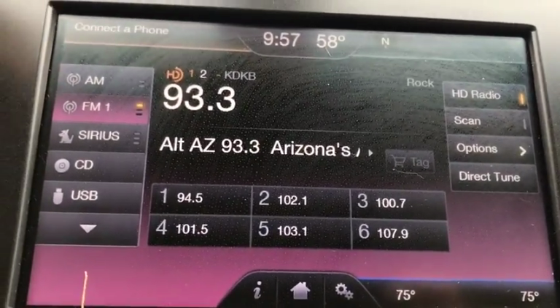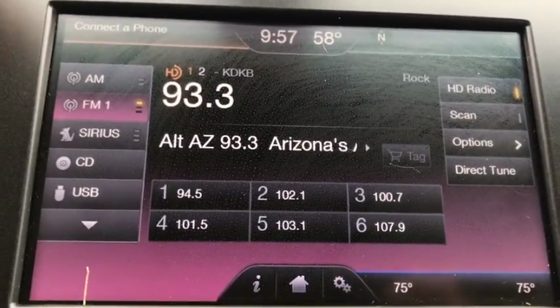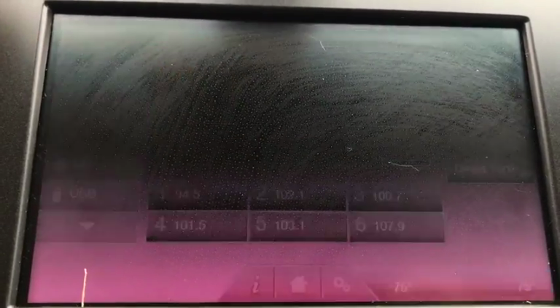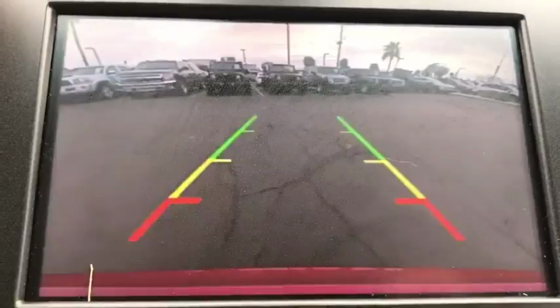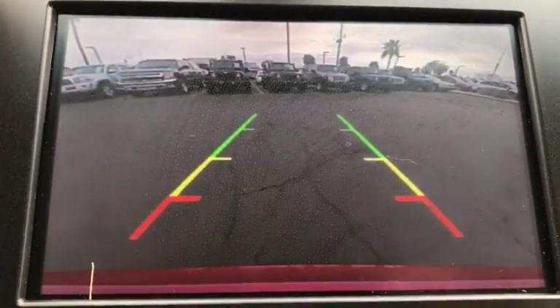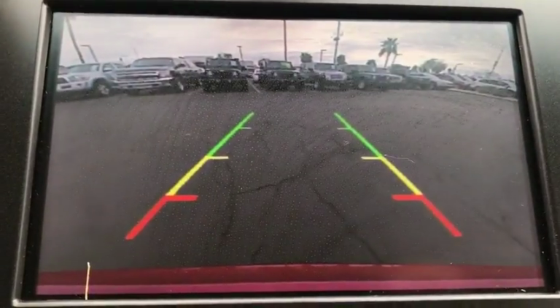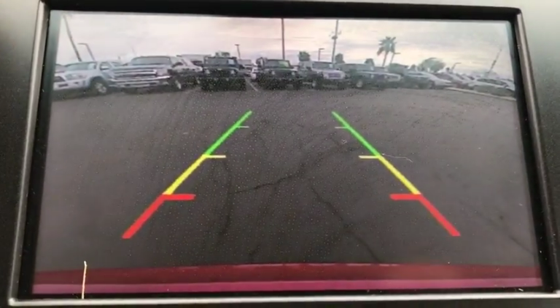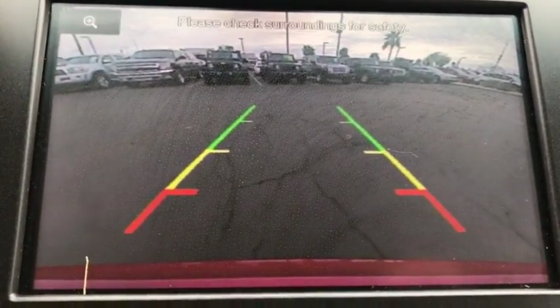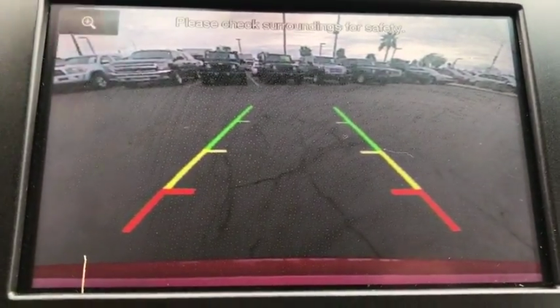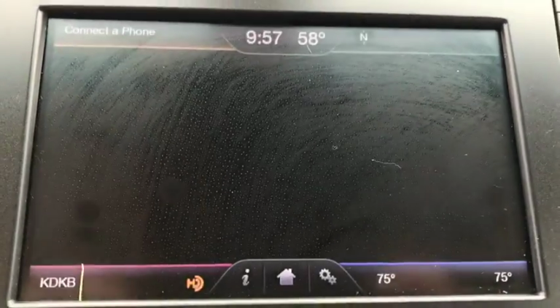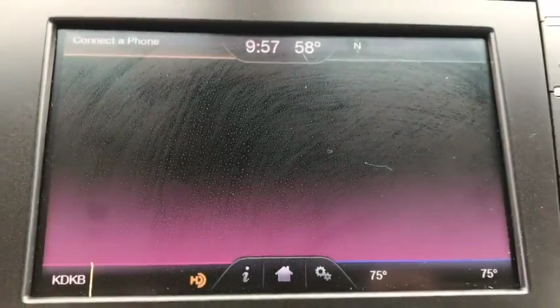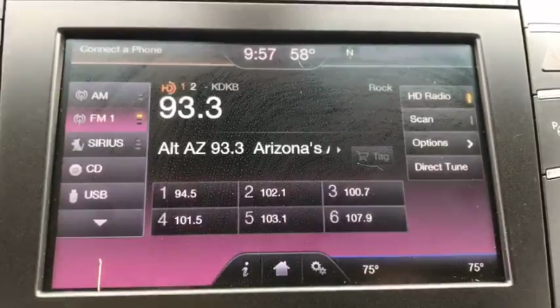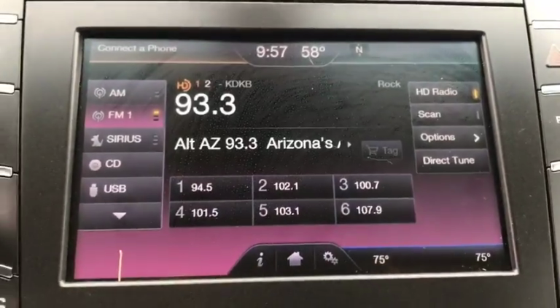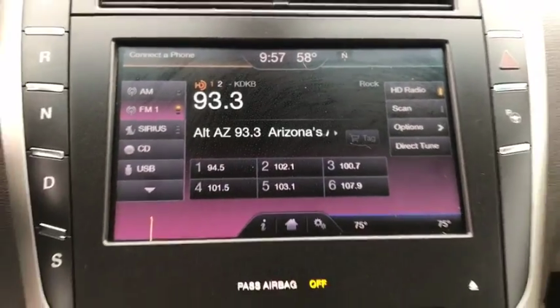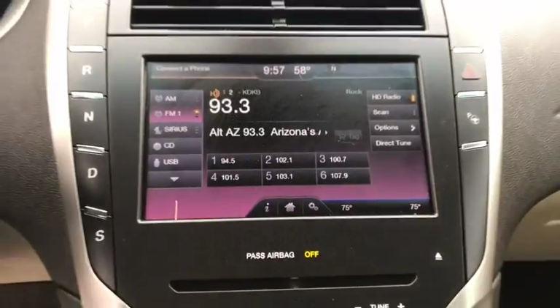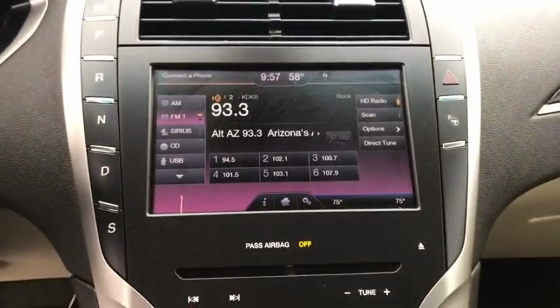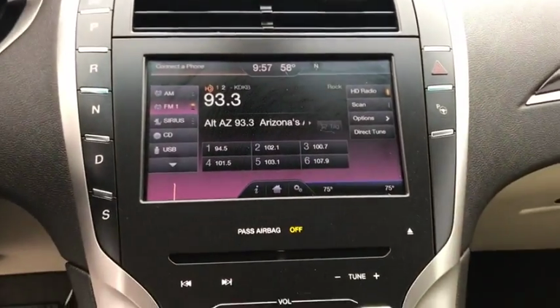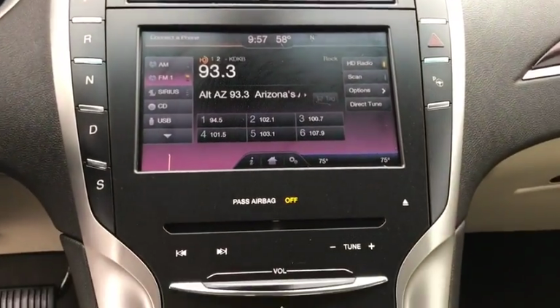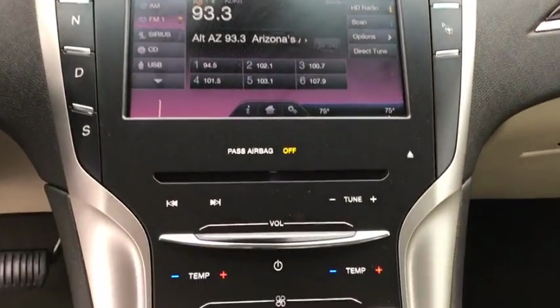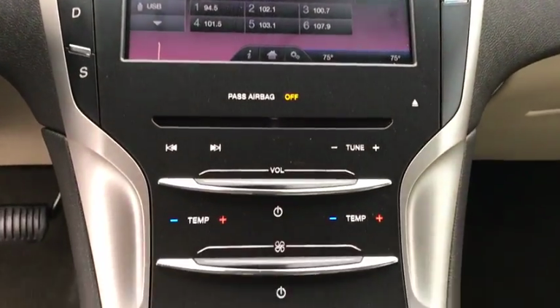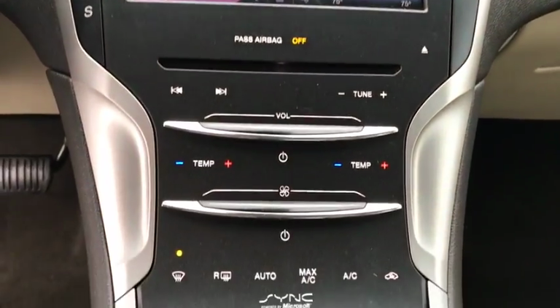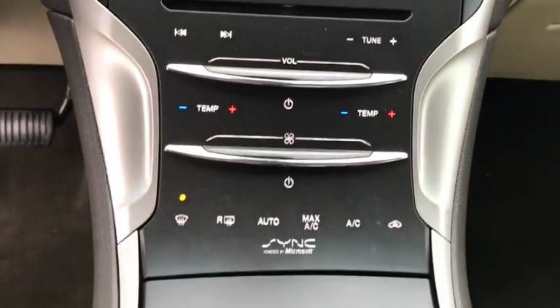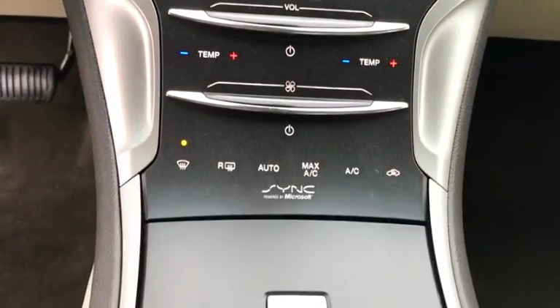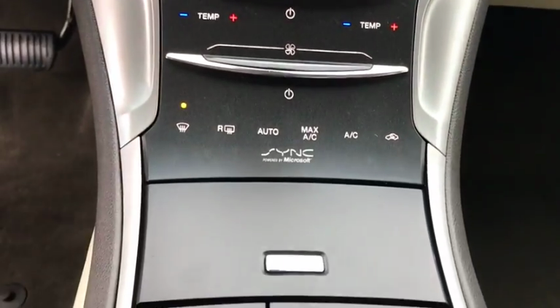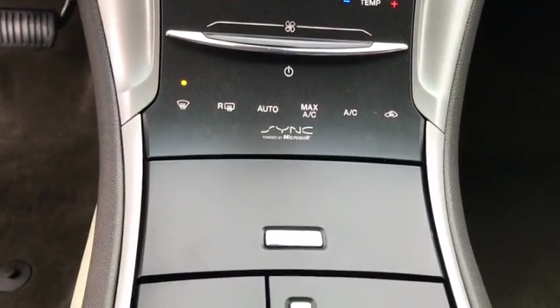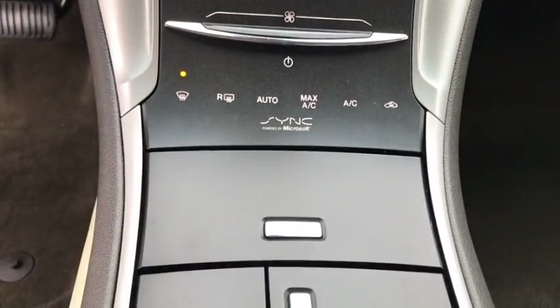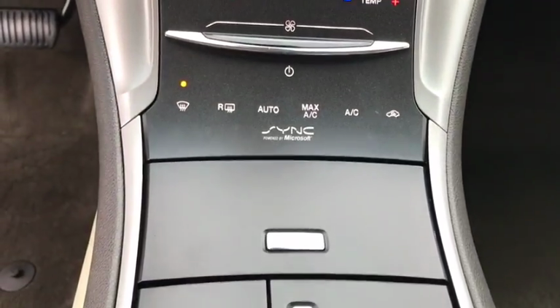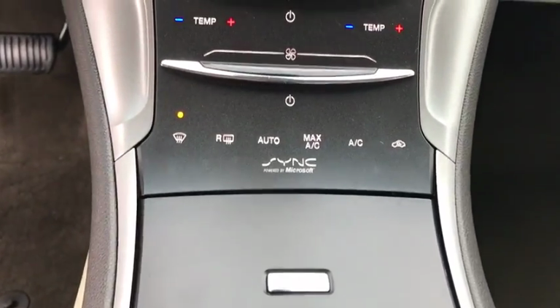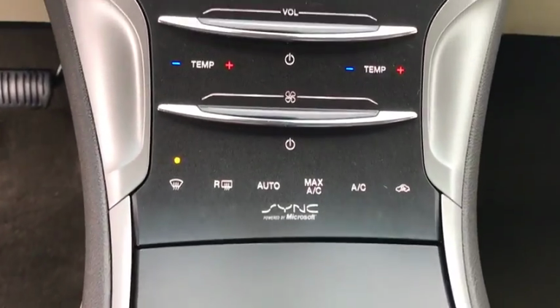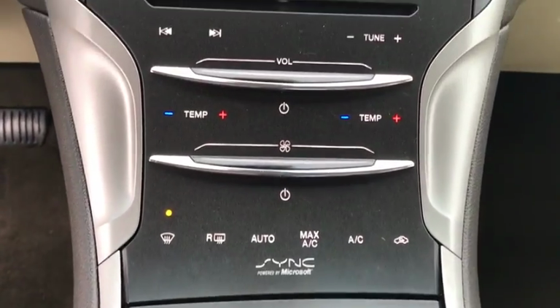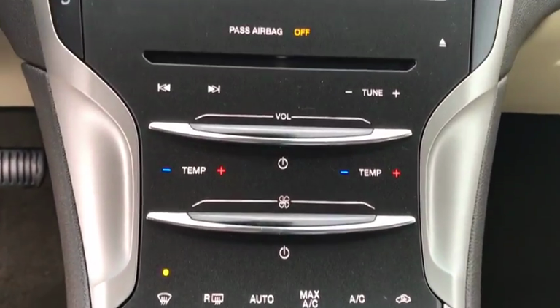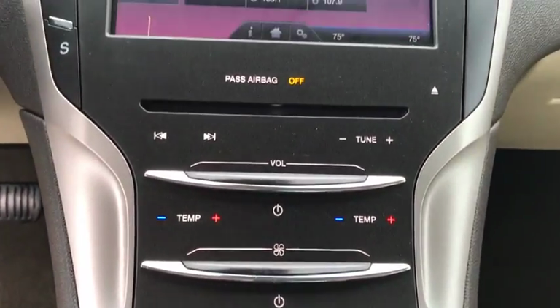Leather-wrapped steering wheel, adjustable steering wheel, power steering, auto-dimming rear-view mirror, keyless start, floor mats.